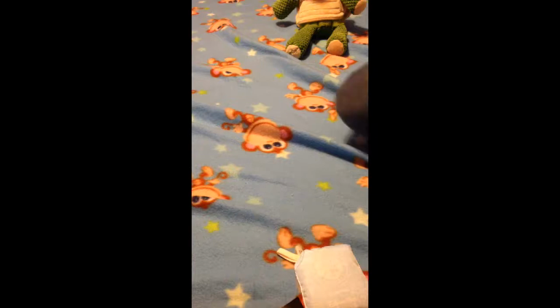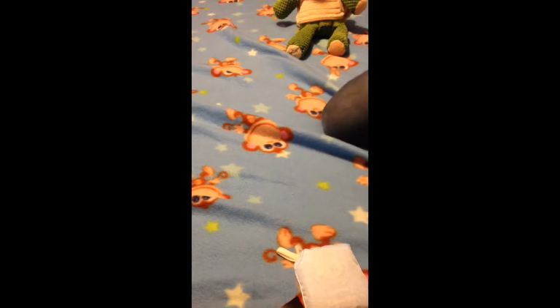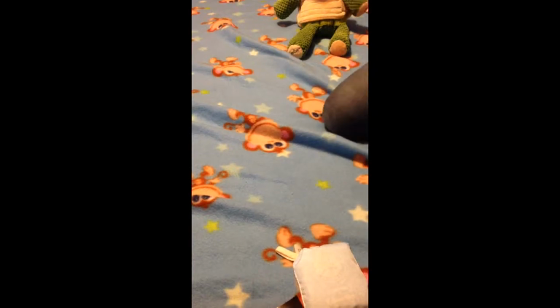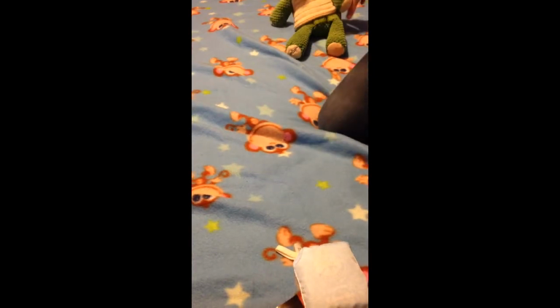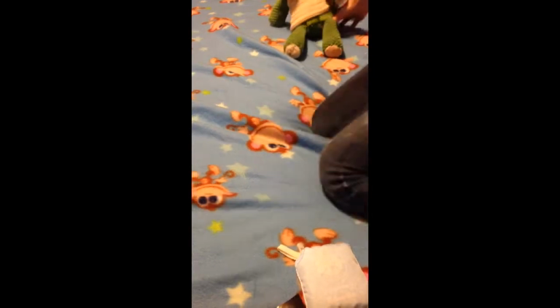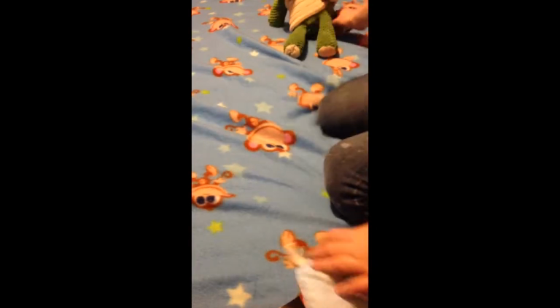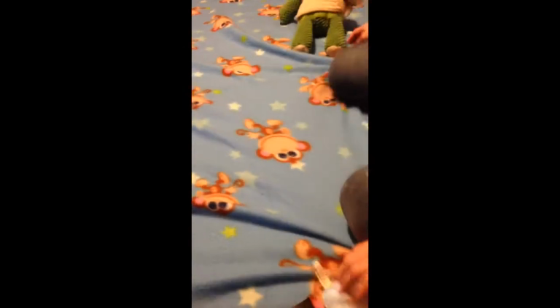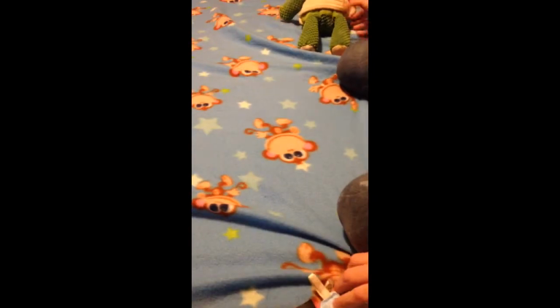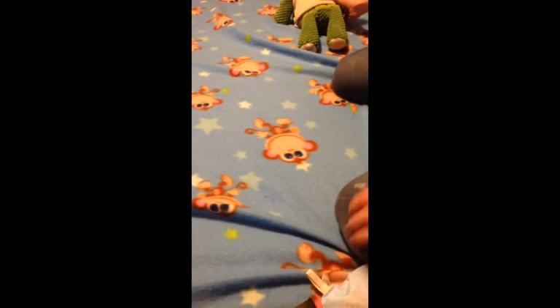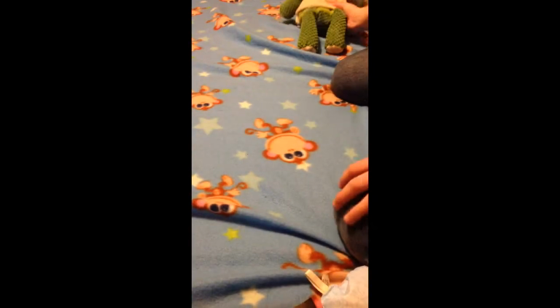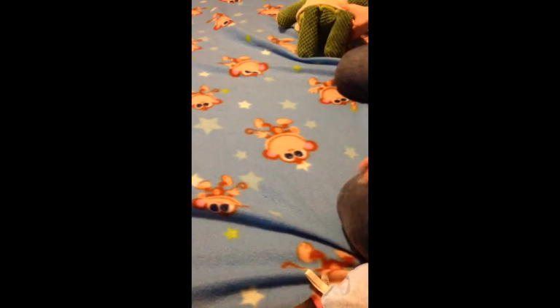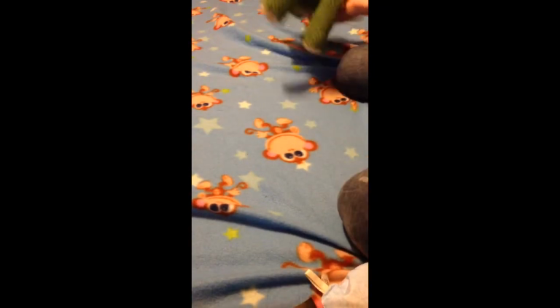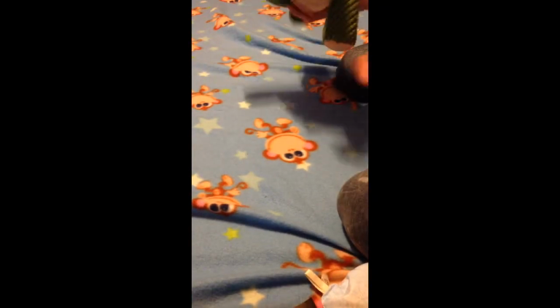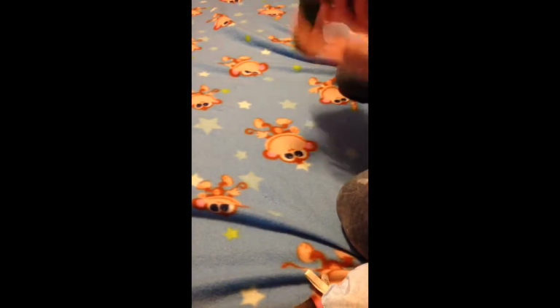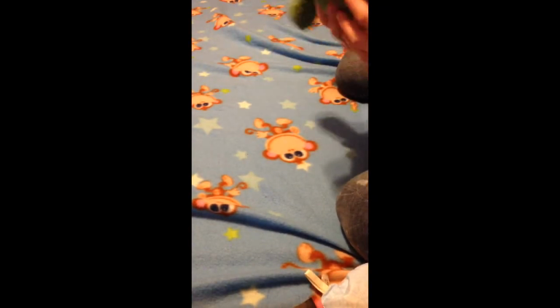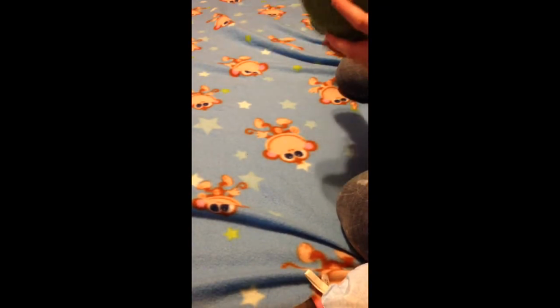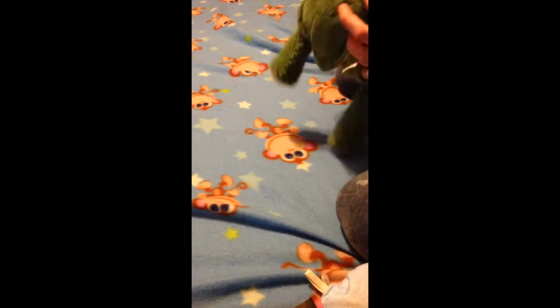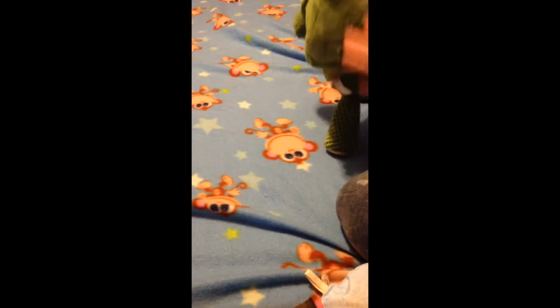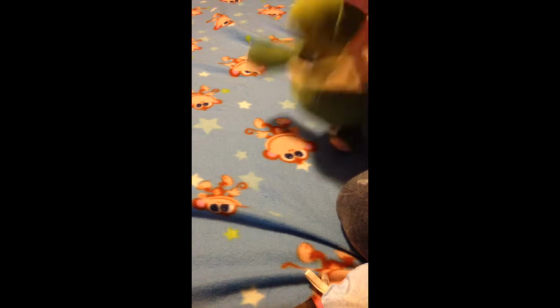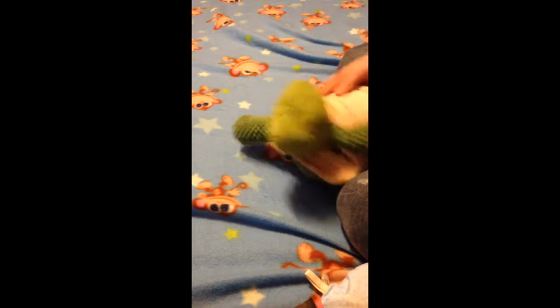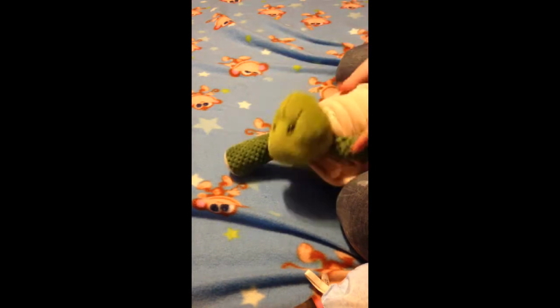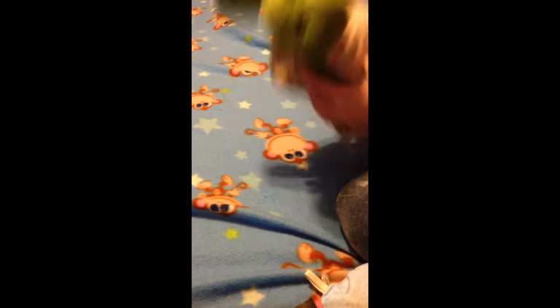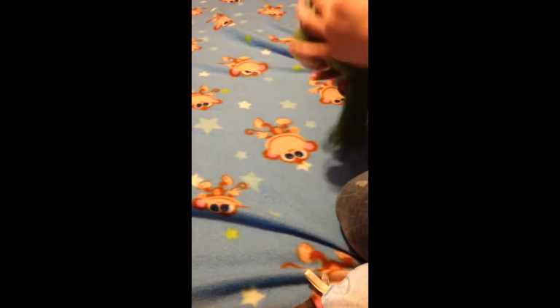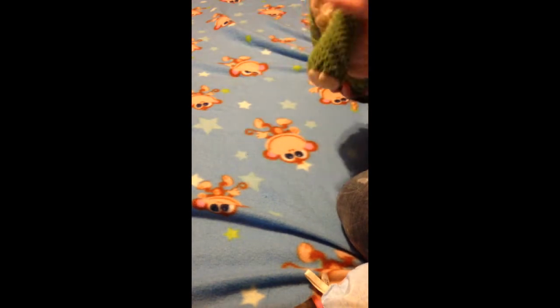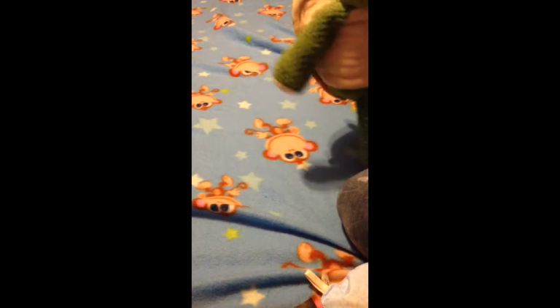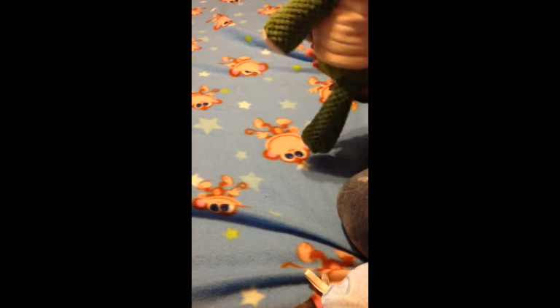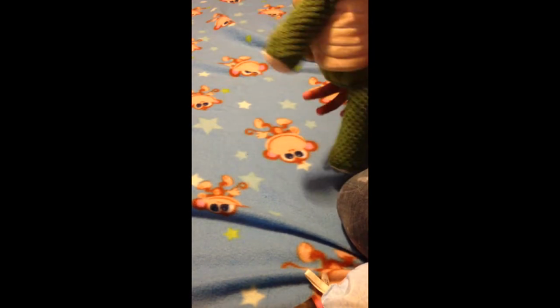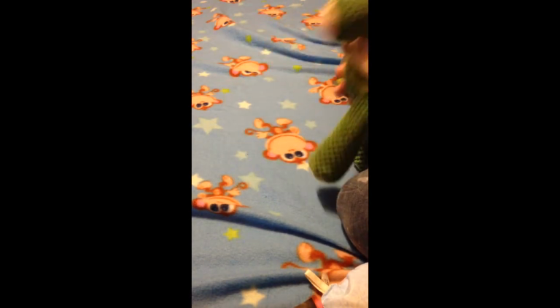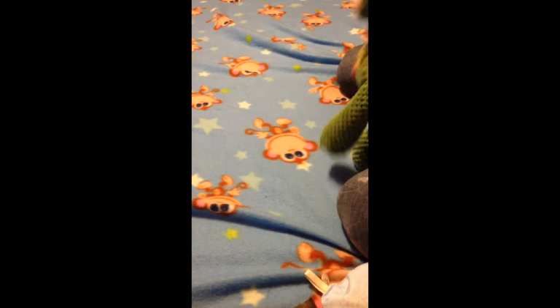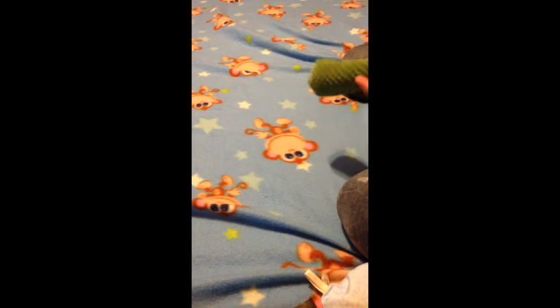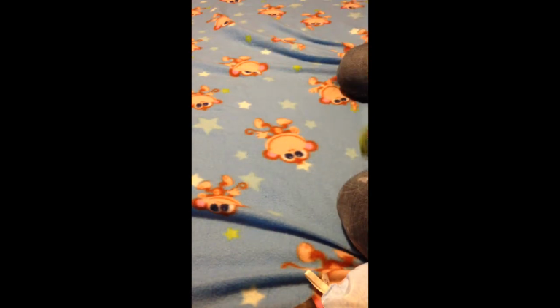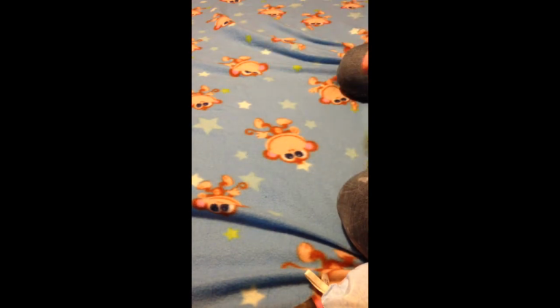Hey guys, it's Brie Wood, and today I'm going to show you a how-to video. It's my first one. It's going to be how to make an off-brand Scentsy by yourself.